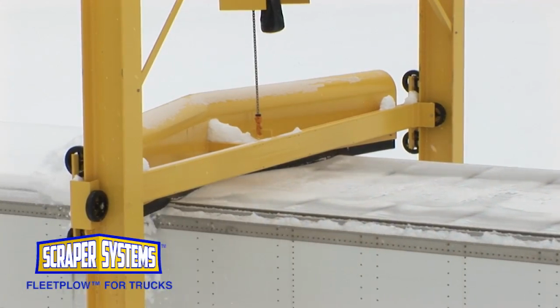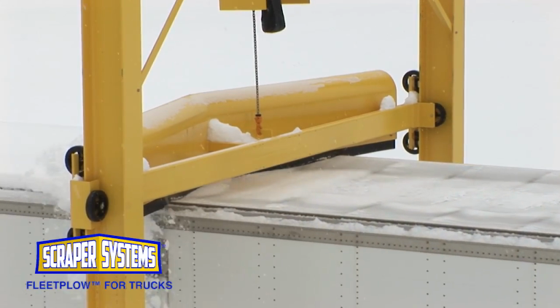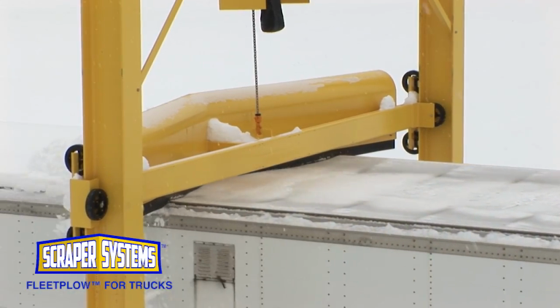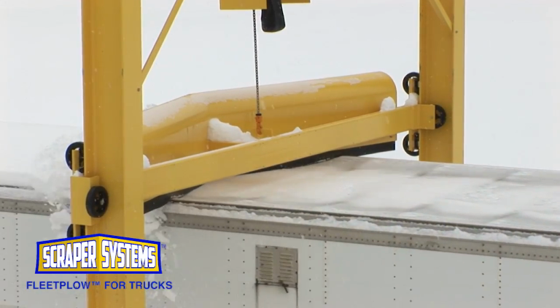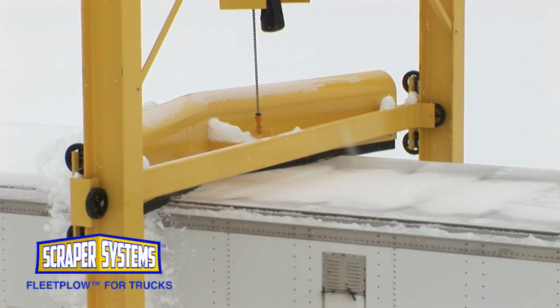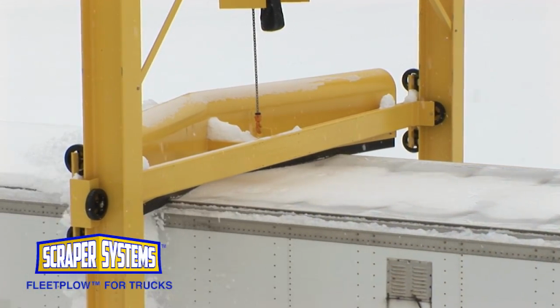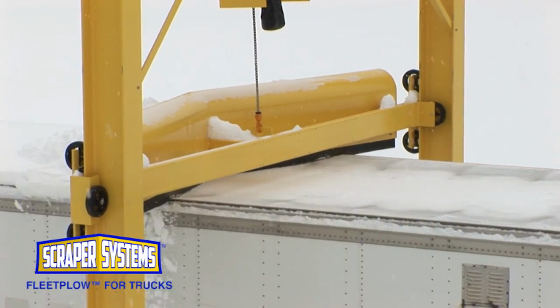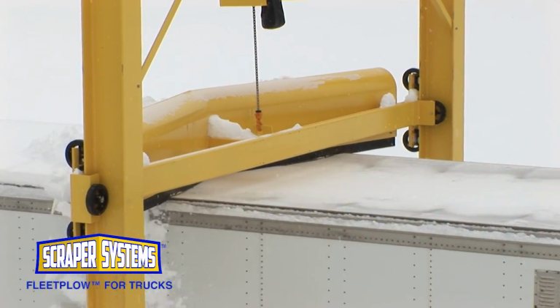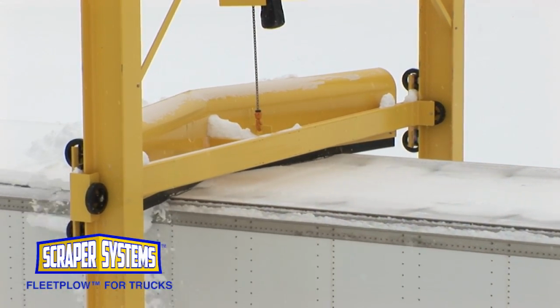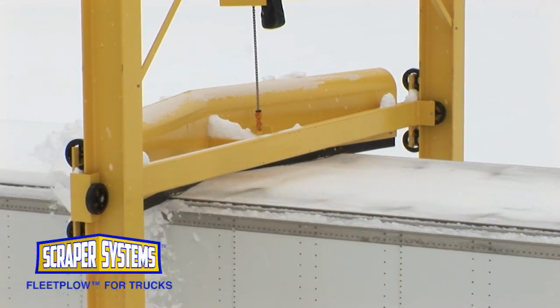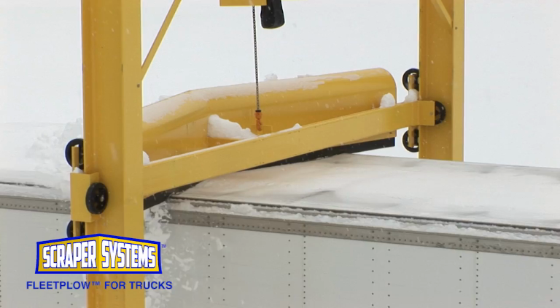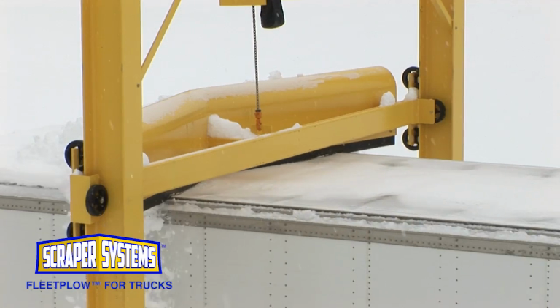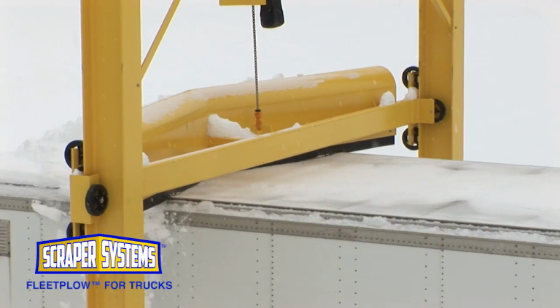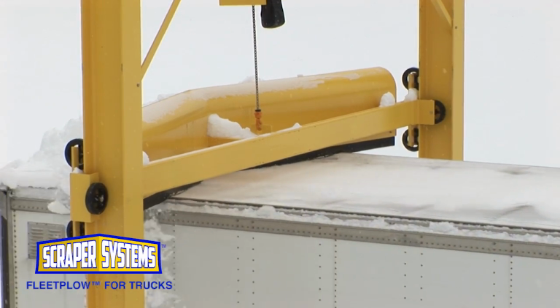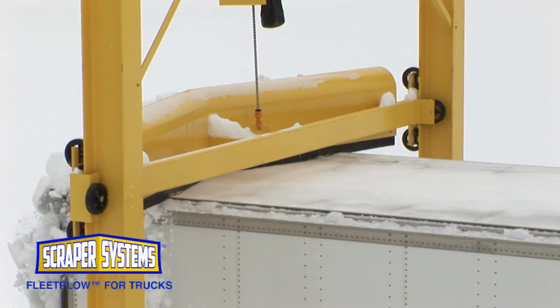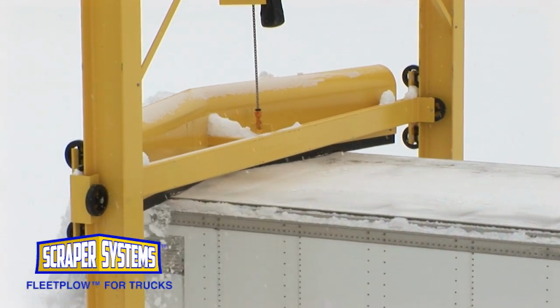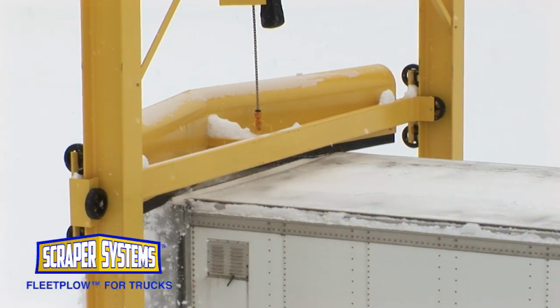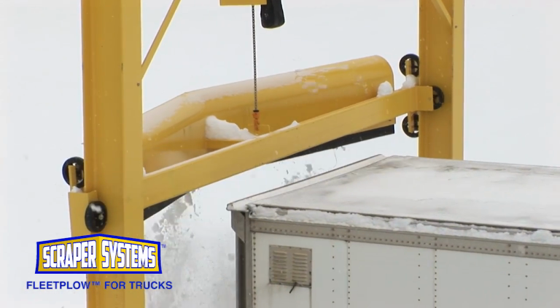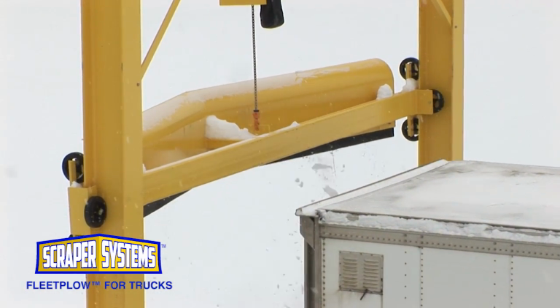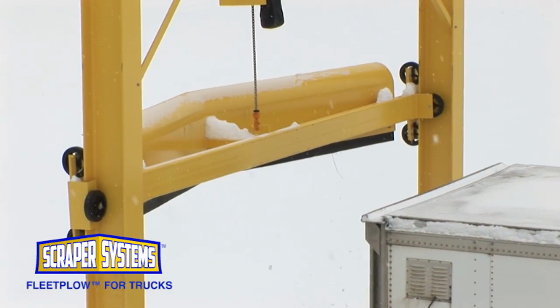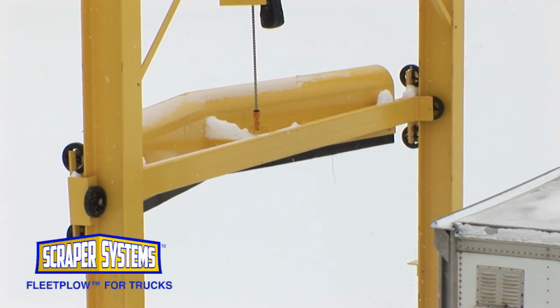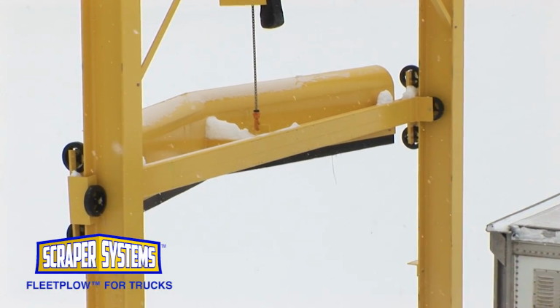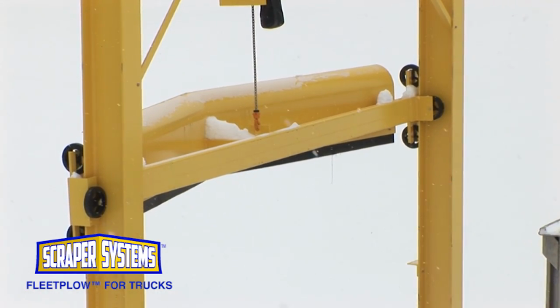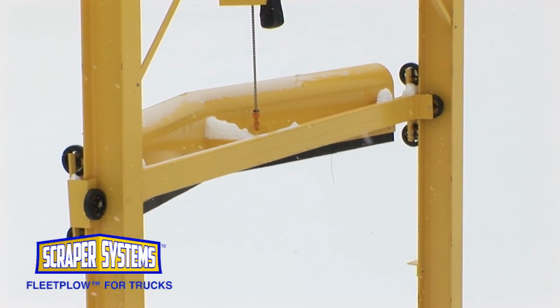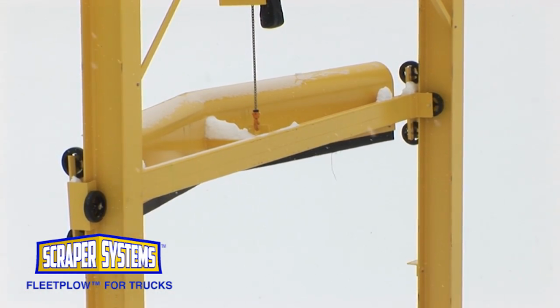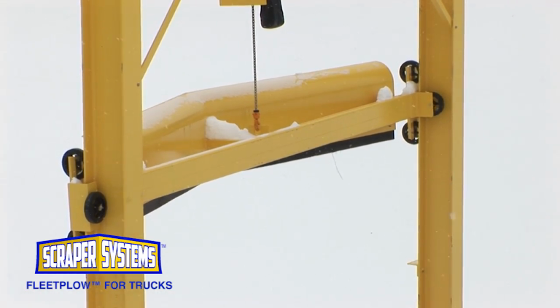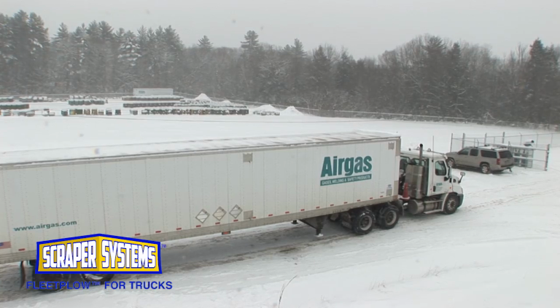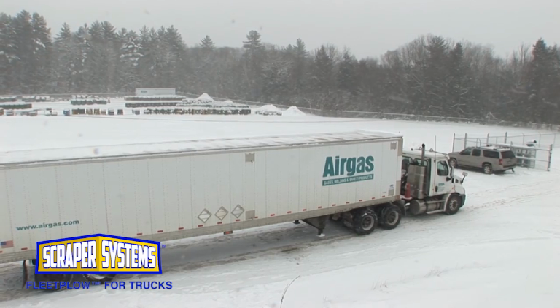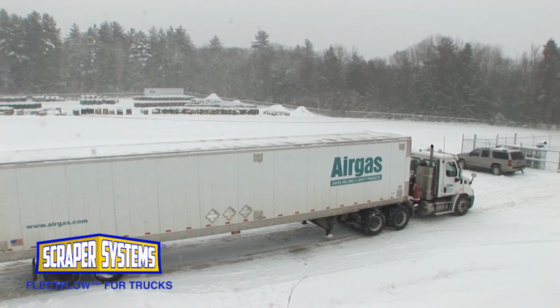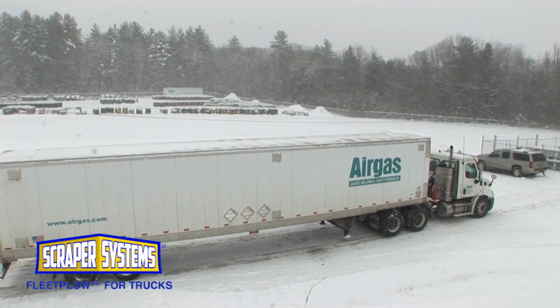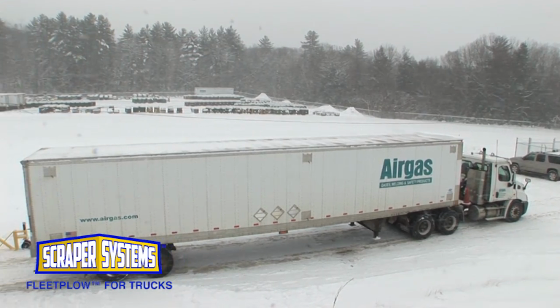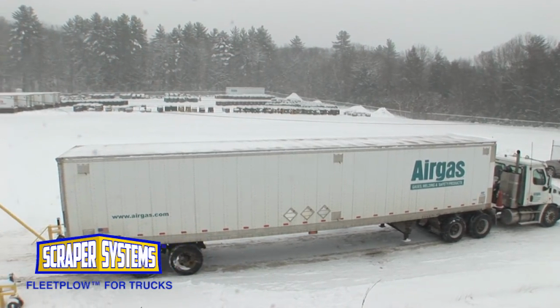The Deep V plow blade removes snow off both sides of the truck, and the AccuGuide system makes sure the rubber blade edge stays in continuous contact with the trailer roof. You get a clean roof every time.